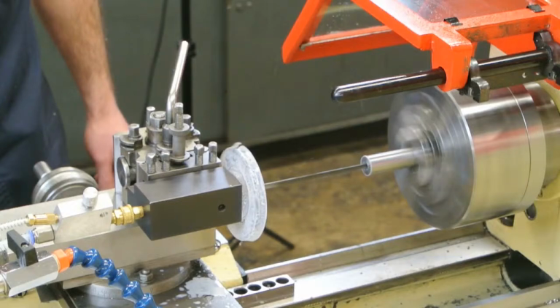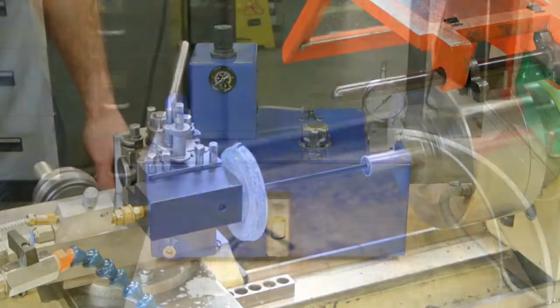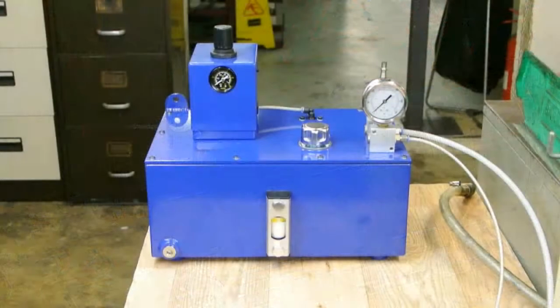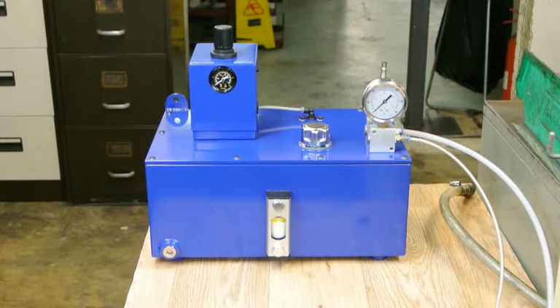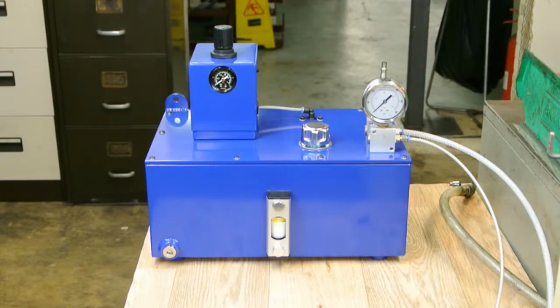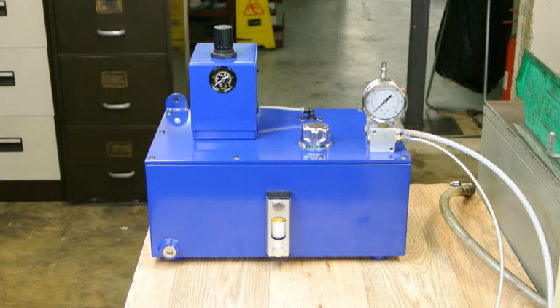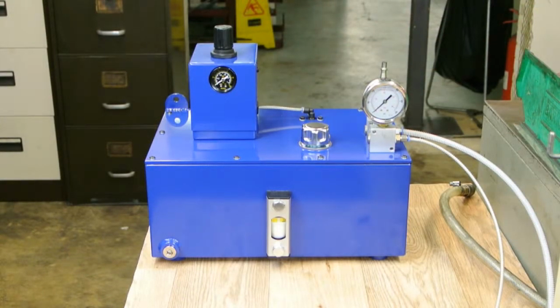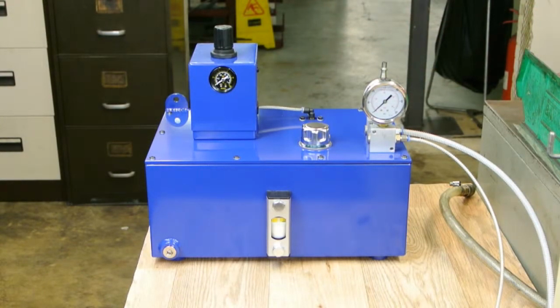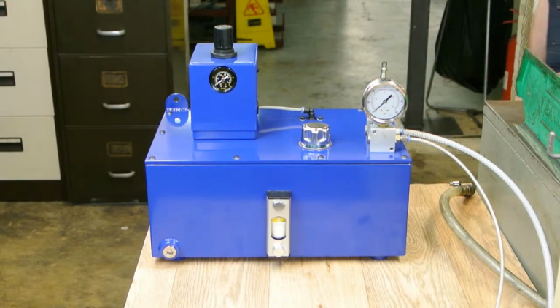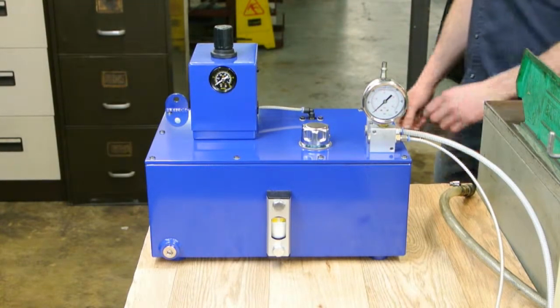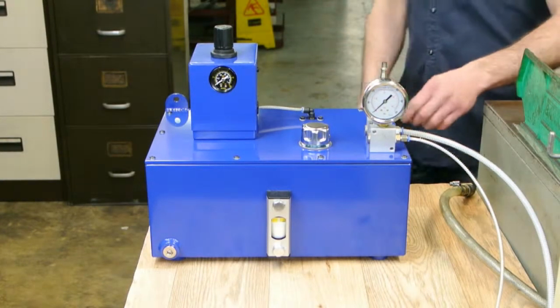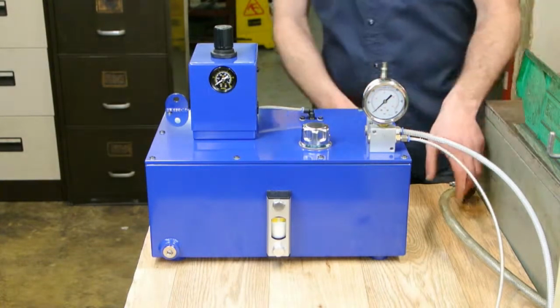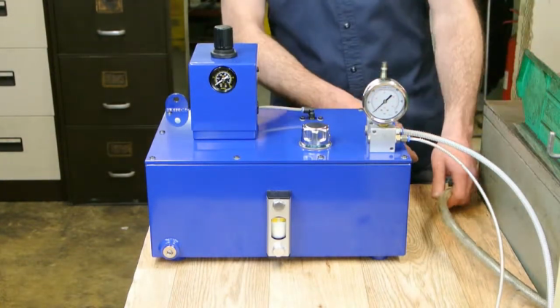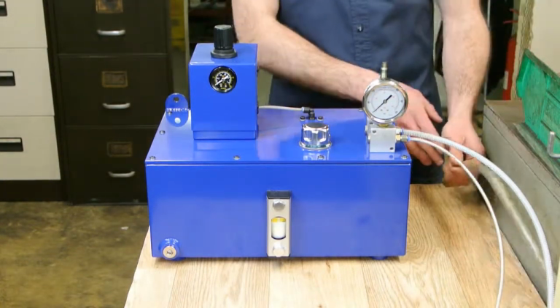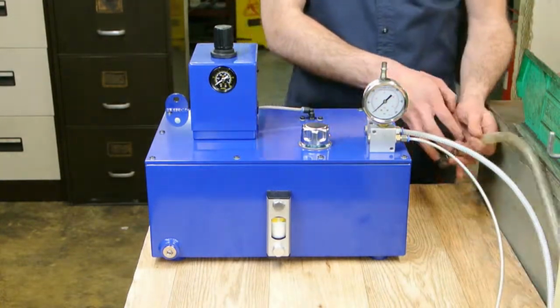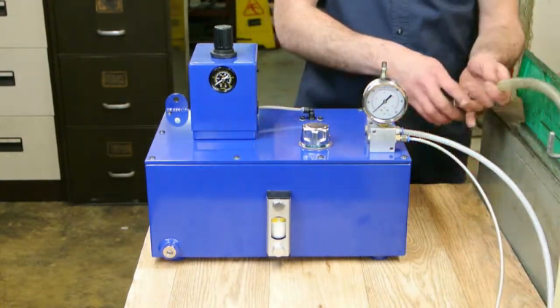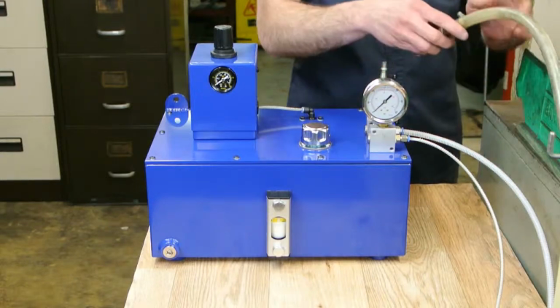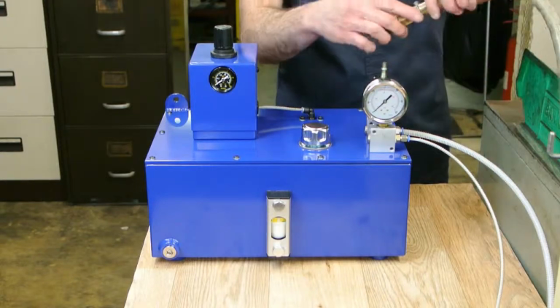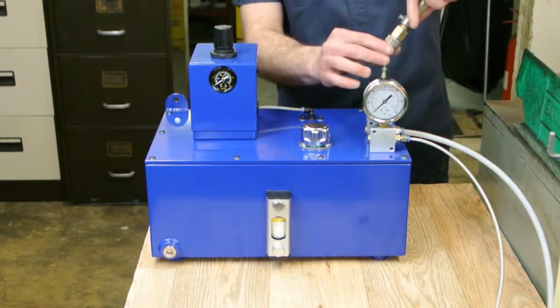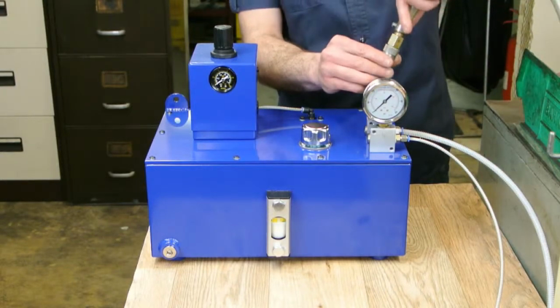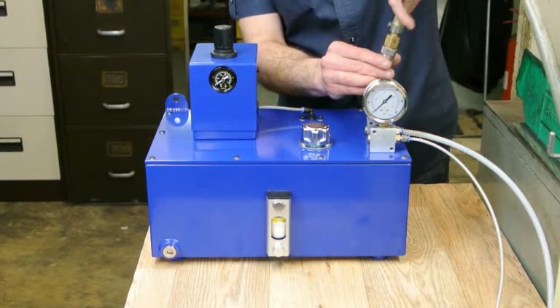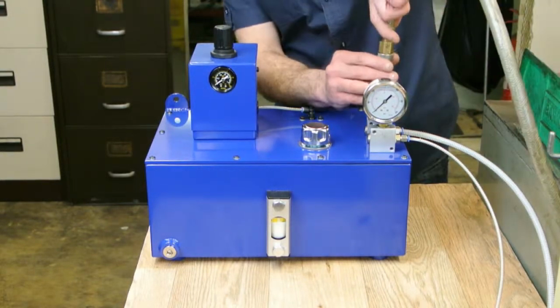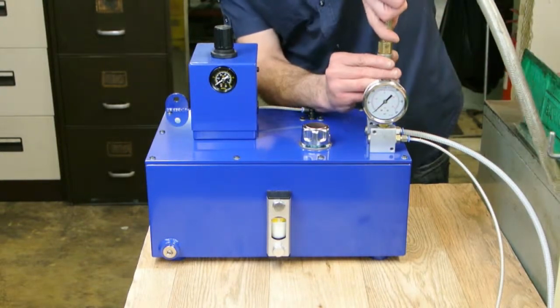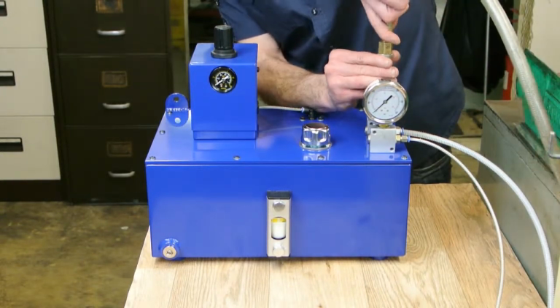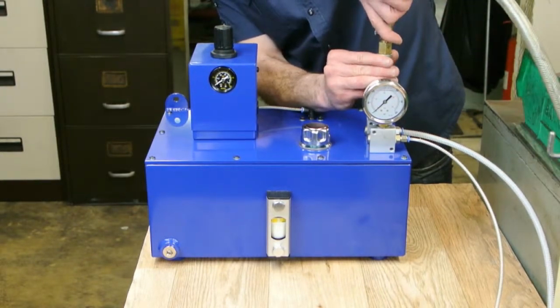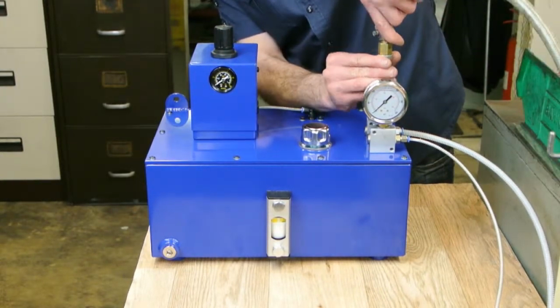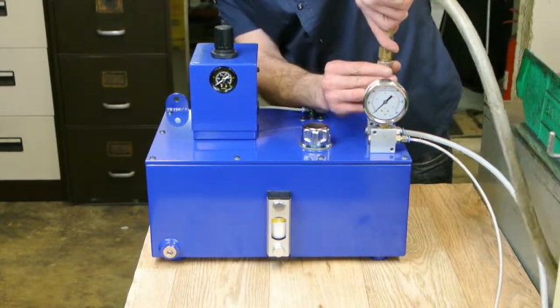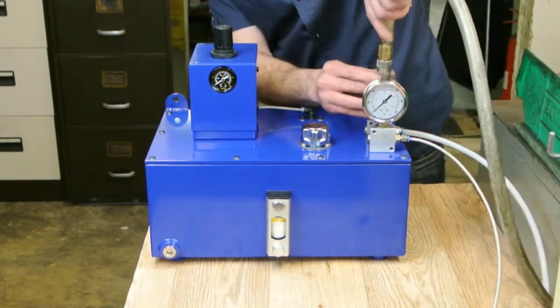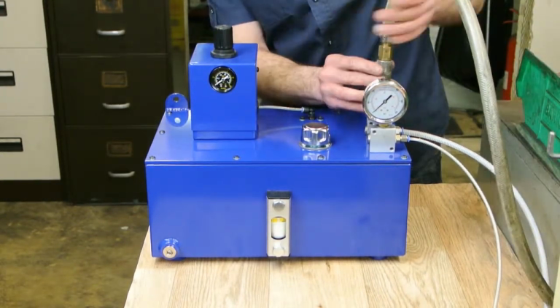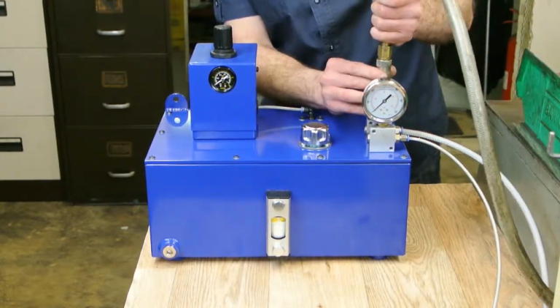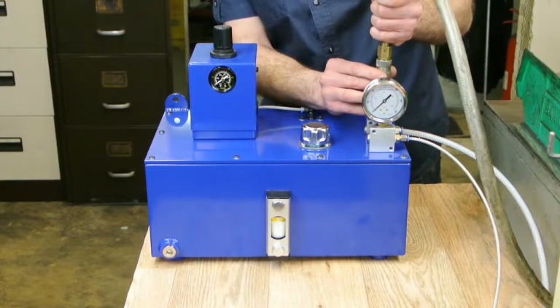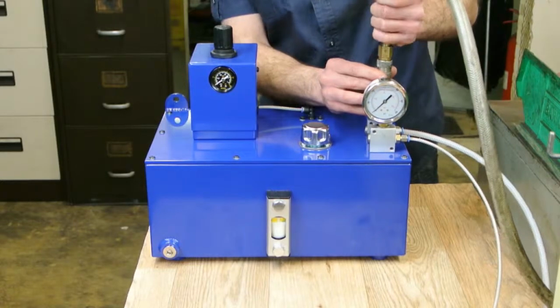The HA3000 spray mist units can be quickly fitted to most machine tools. They are portable and require only to be connected to the factory compressed air supply.